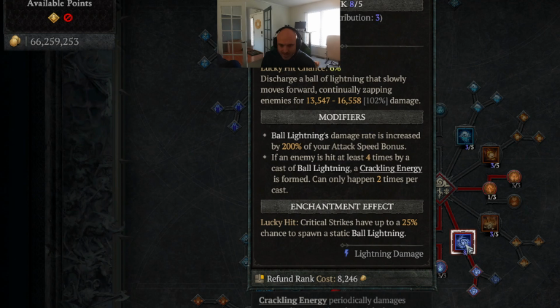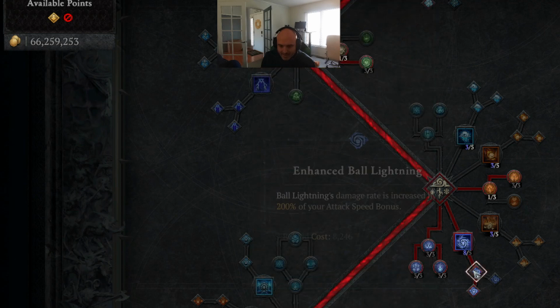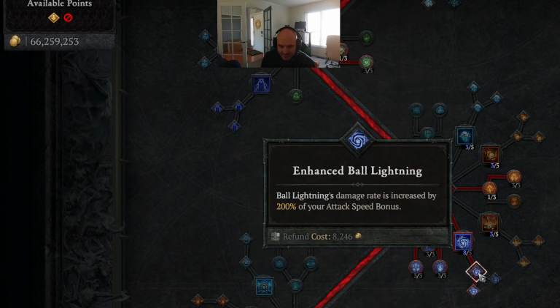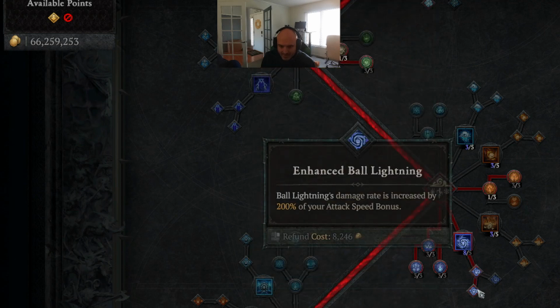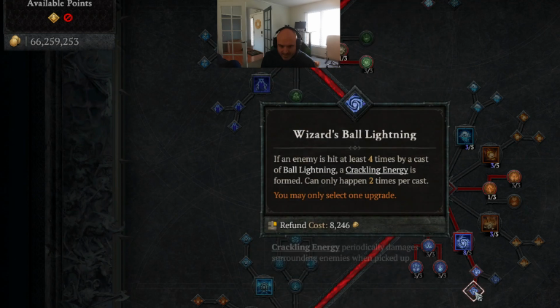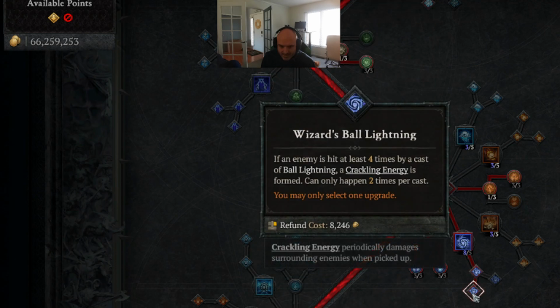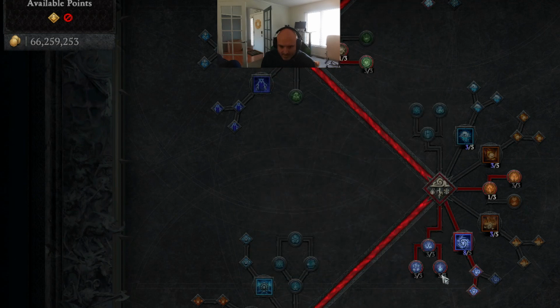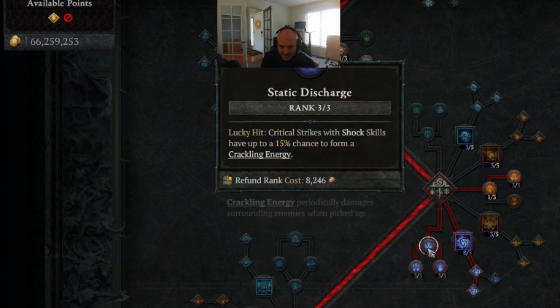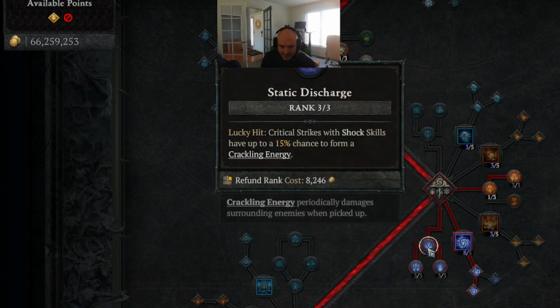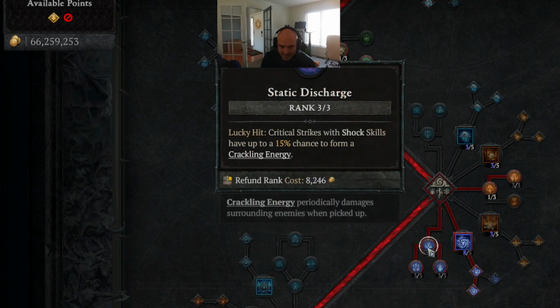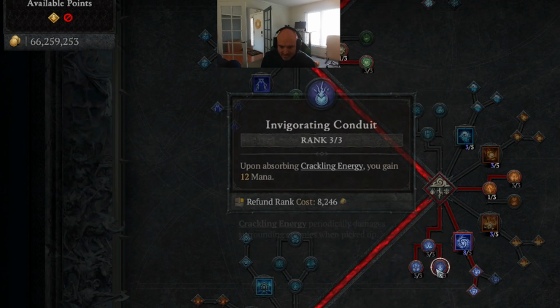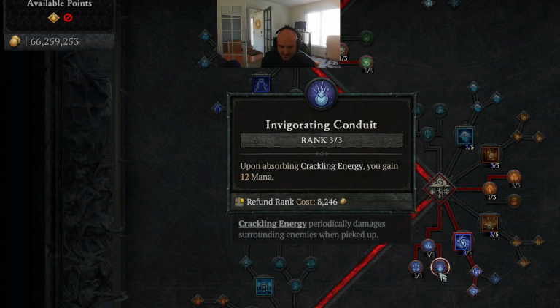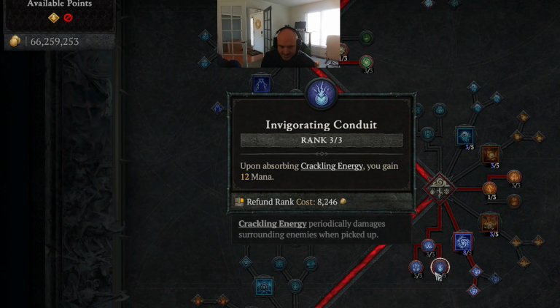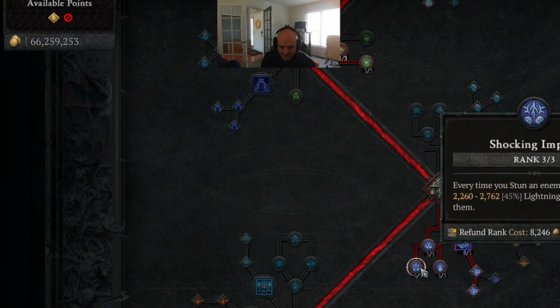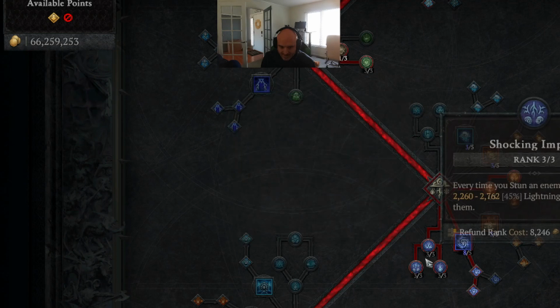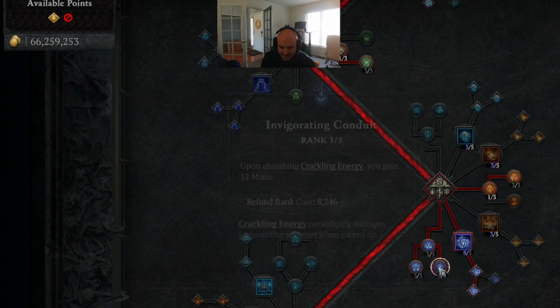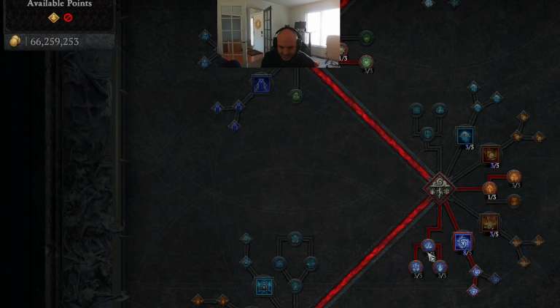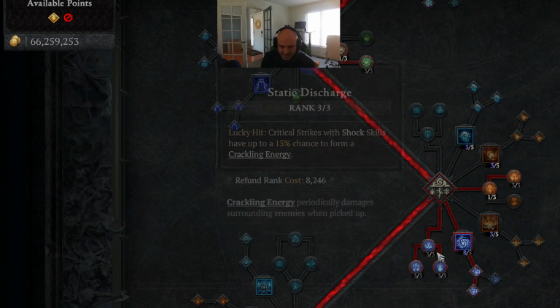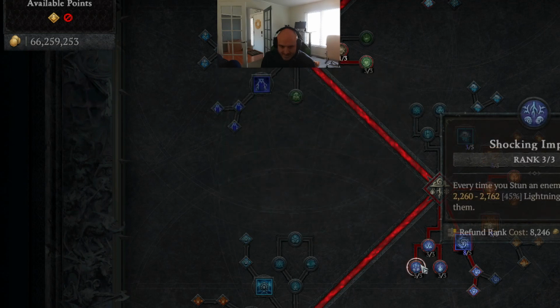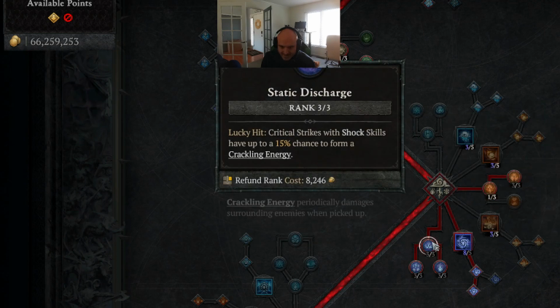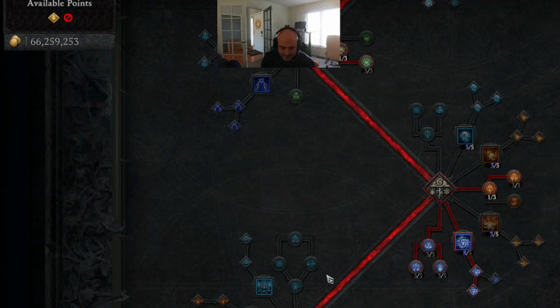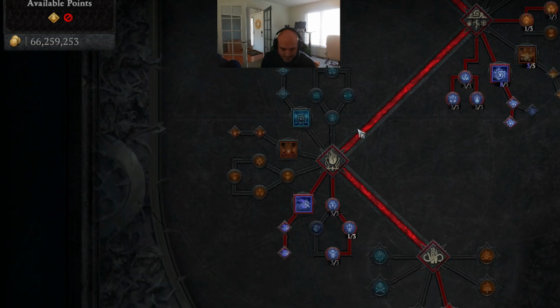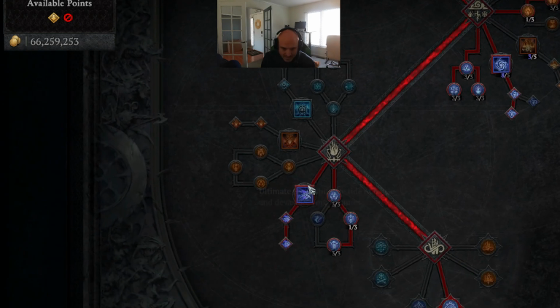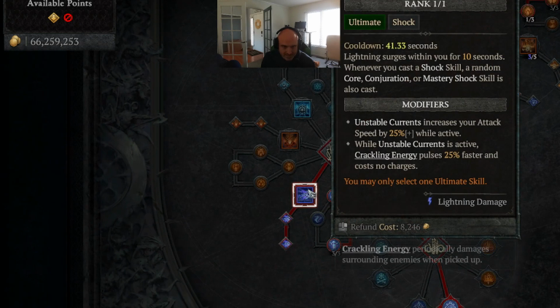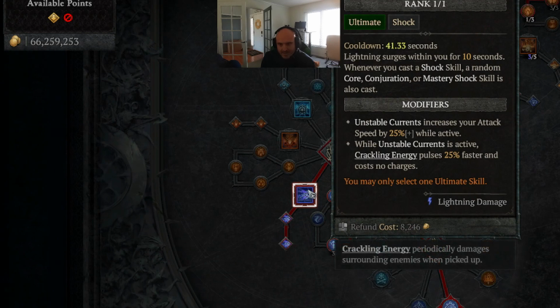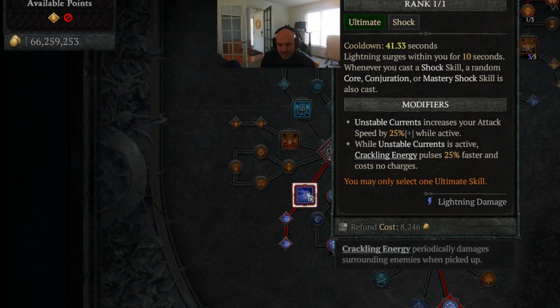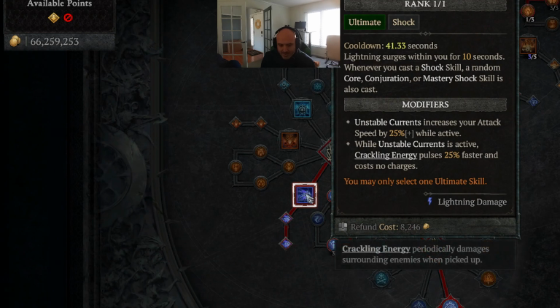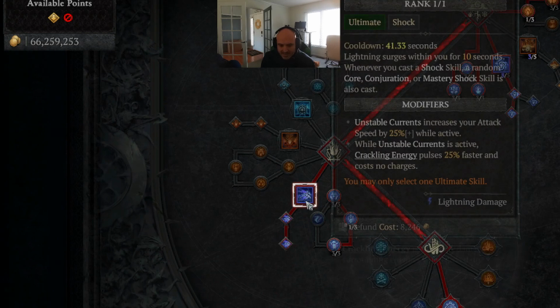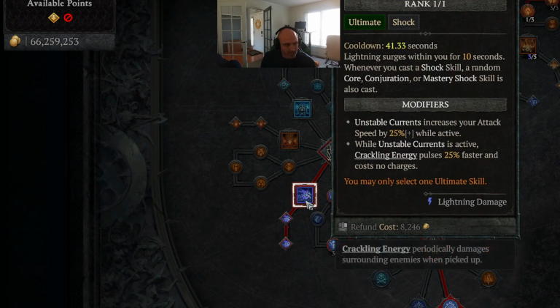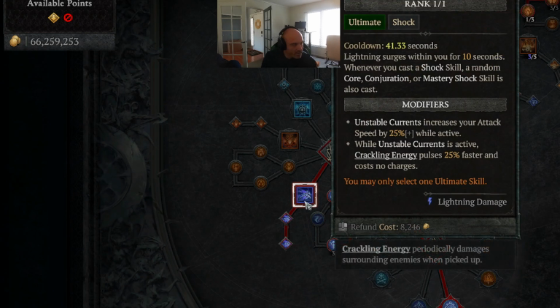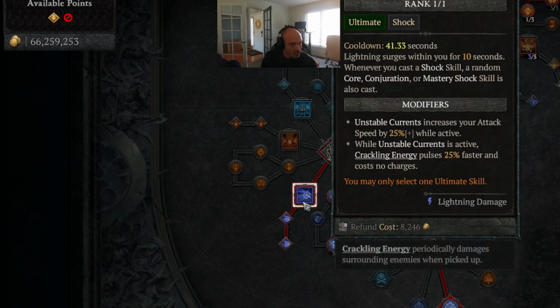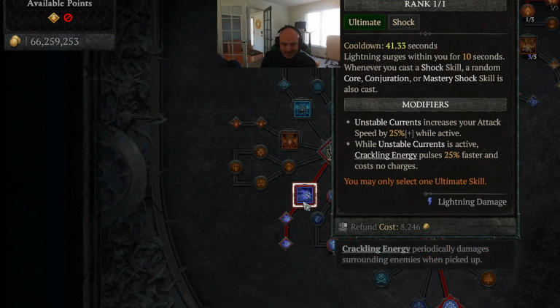Ball Lightning — max it out, Enhanced, Wizard's Ball Lightning, Static Discharge — all the things. Some Unstable Currents; I only needed one. He was one and done.